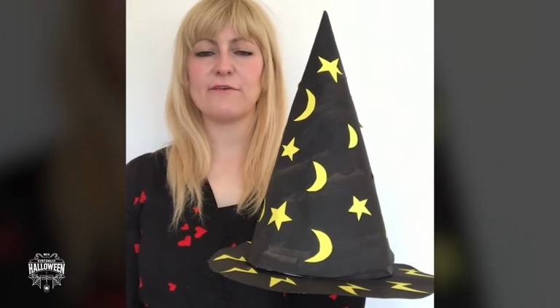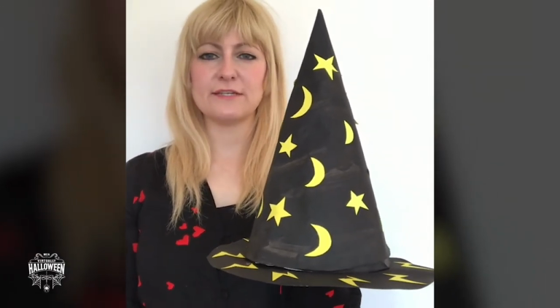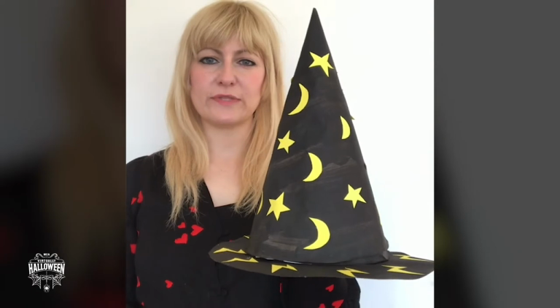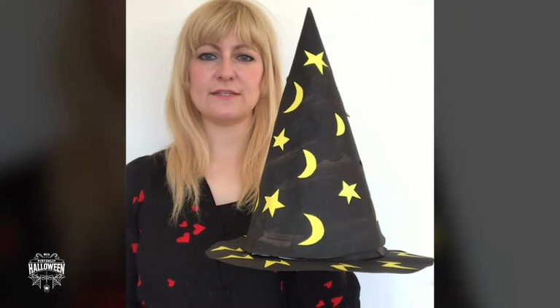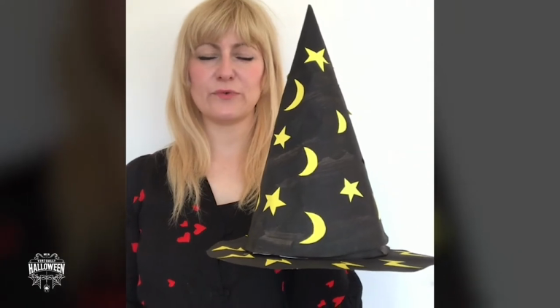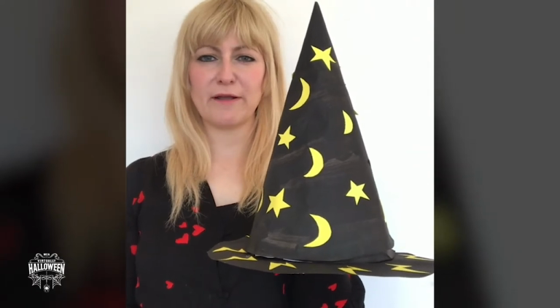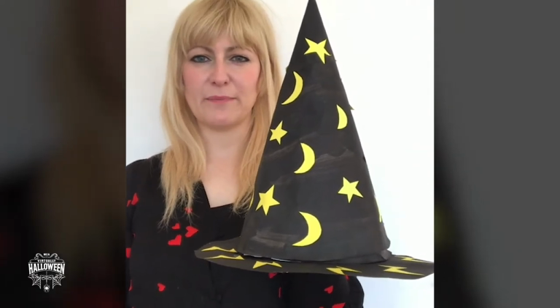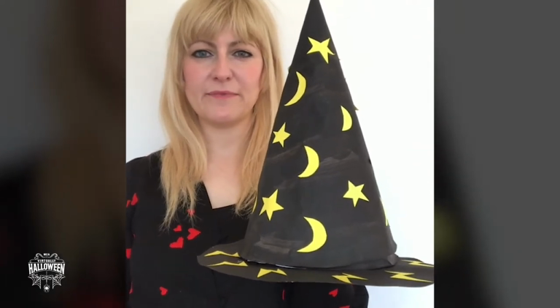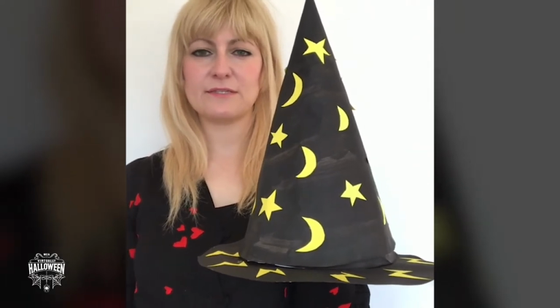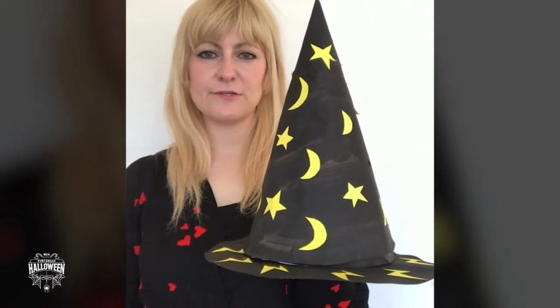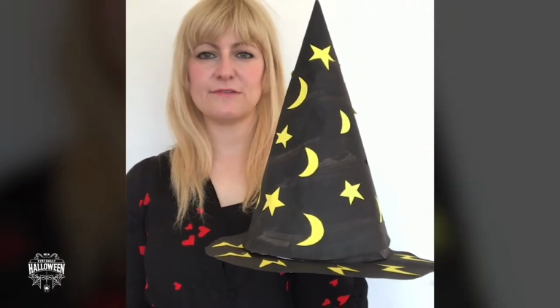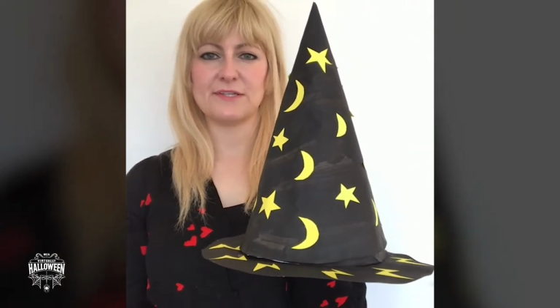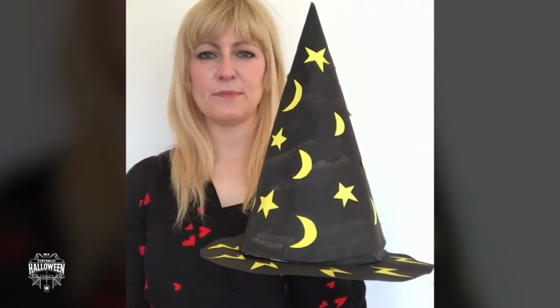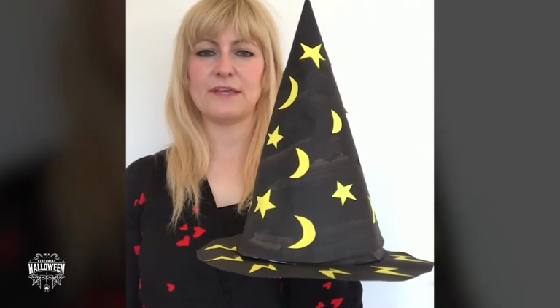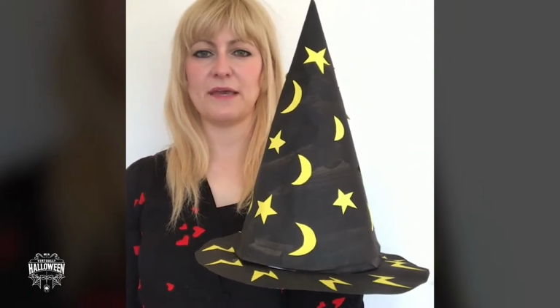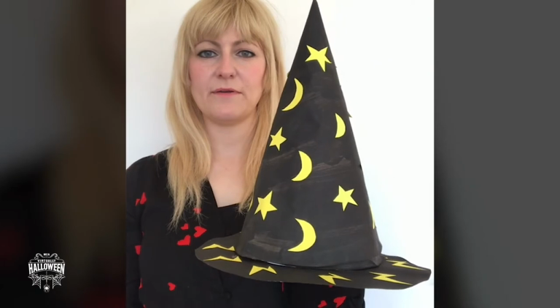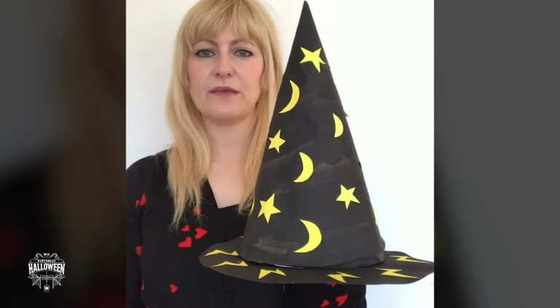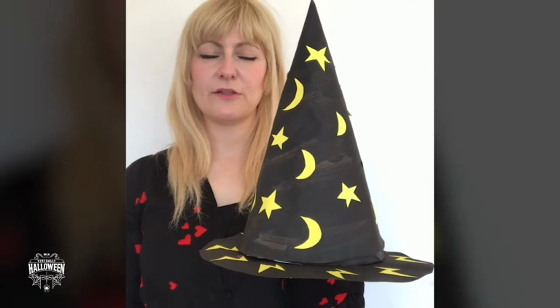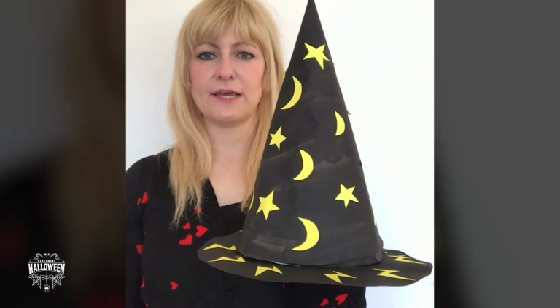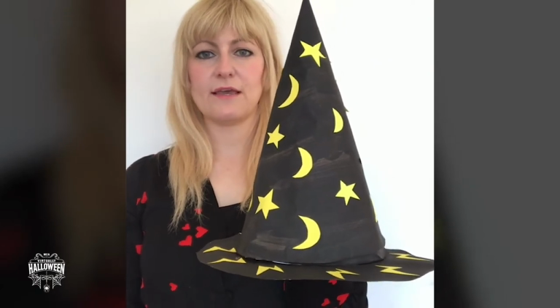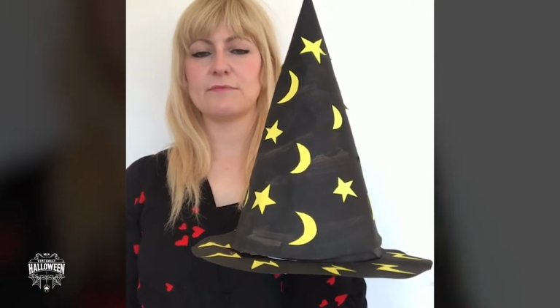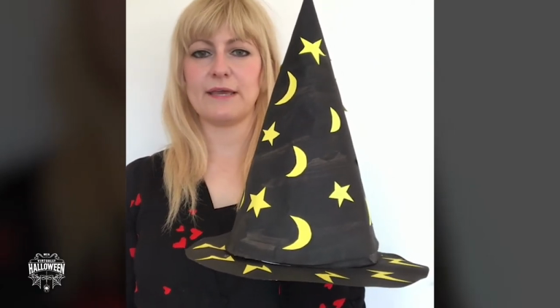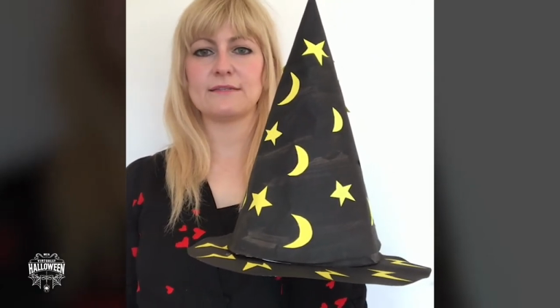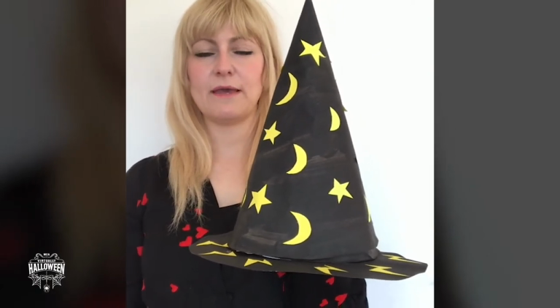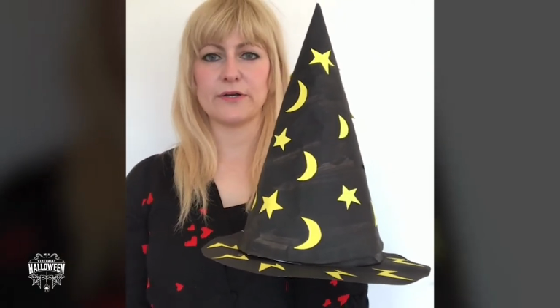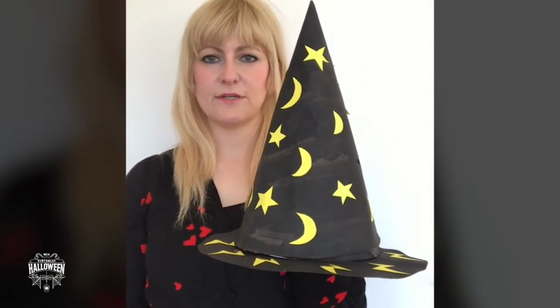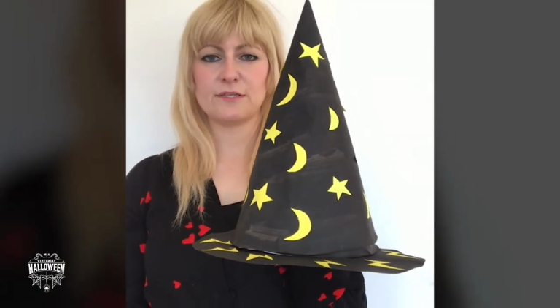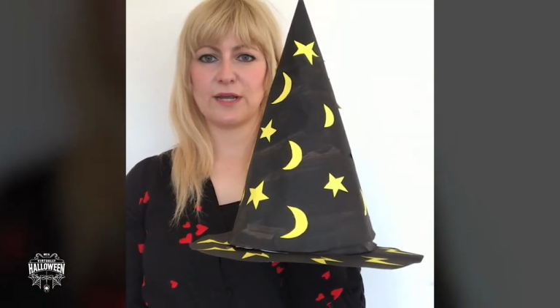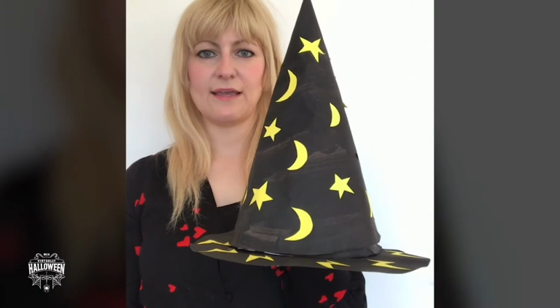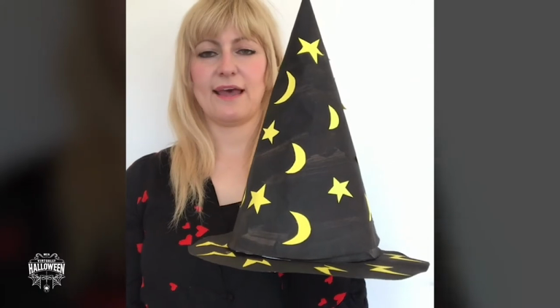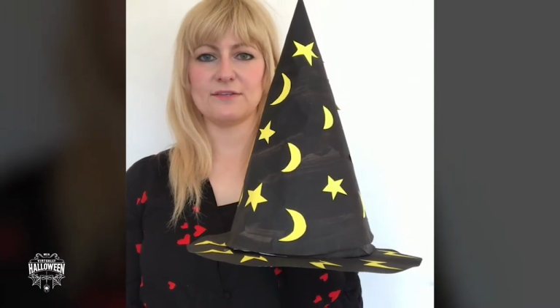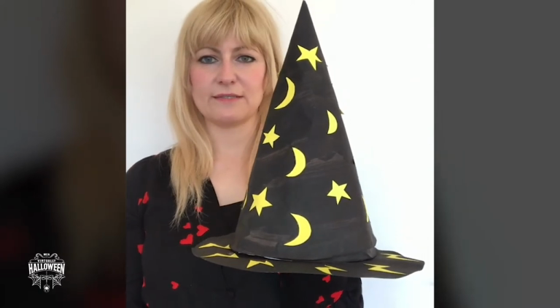For this you will need a roll of brown paper, scissors, sellotape, yellow paper, a glue stick, some black paint, a paintbrush, some string and two pencils.